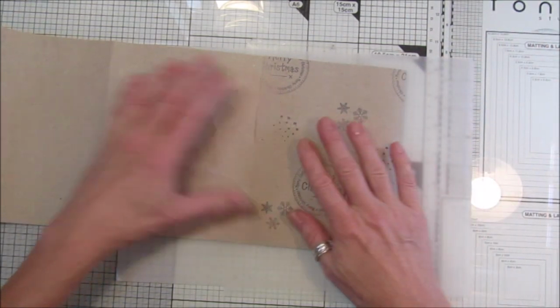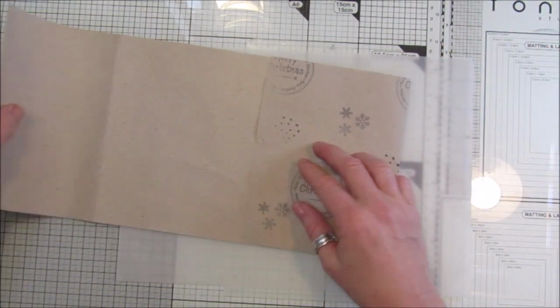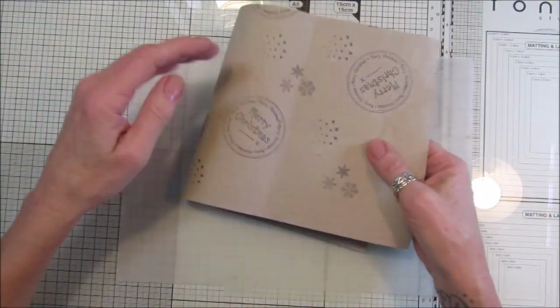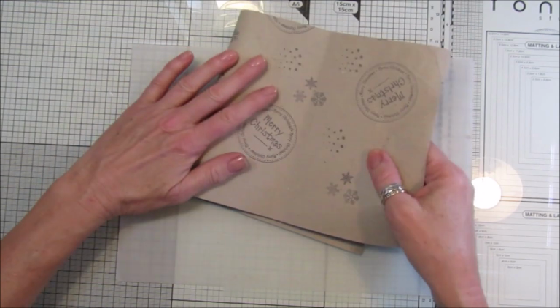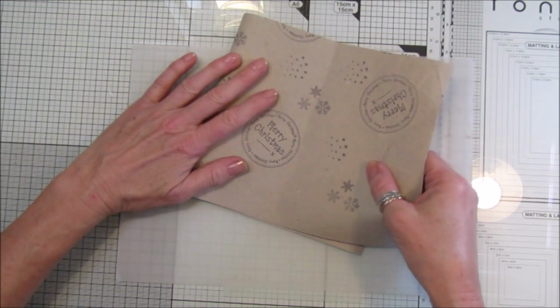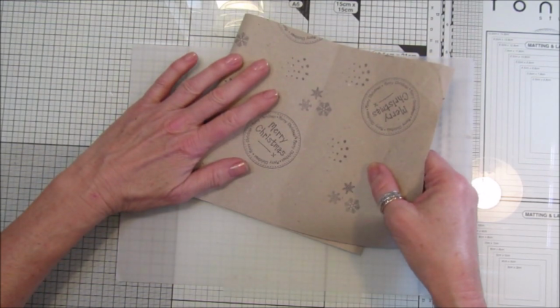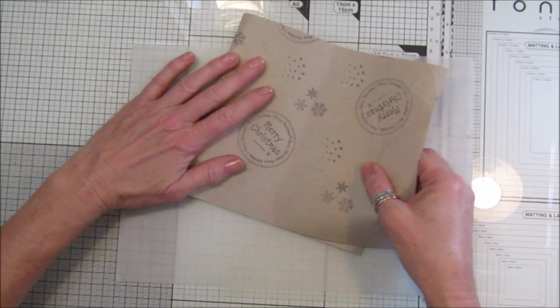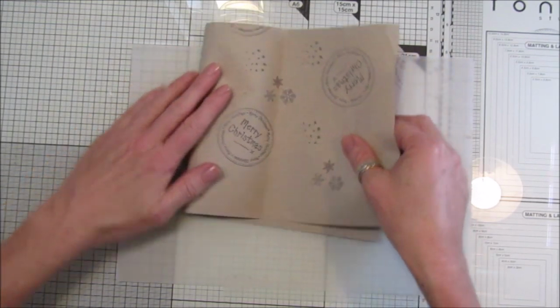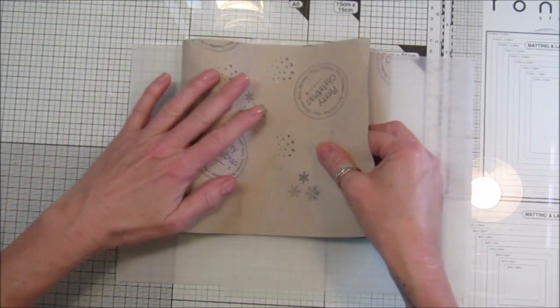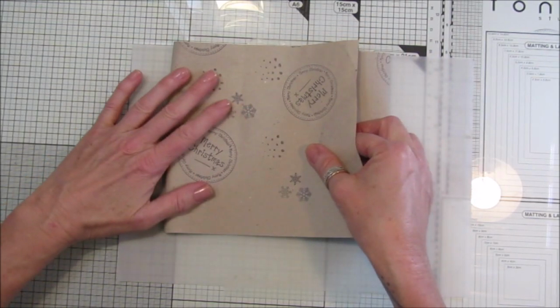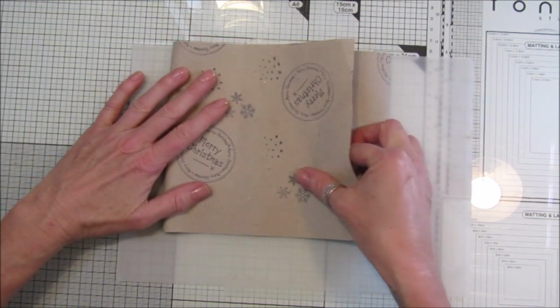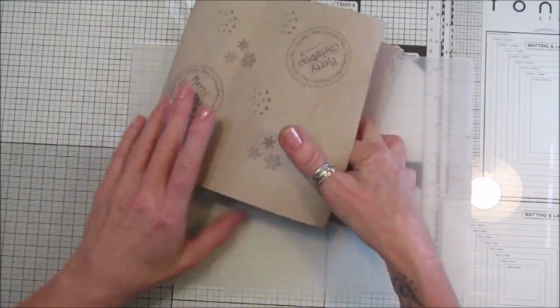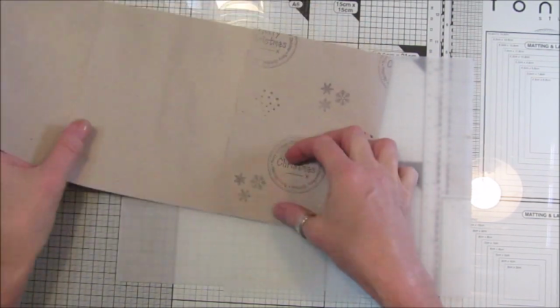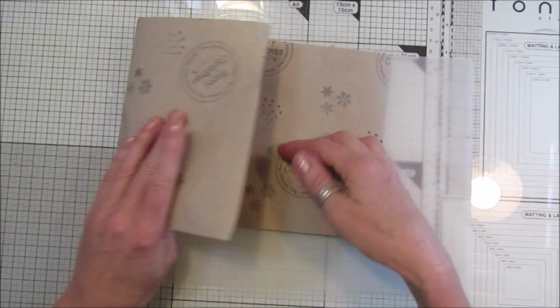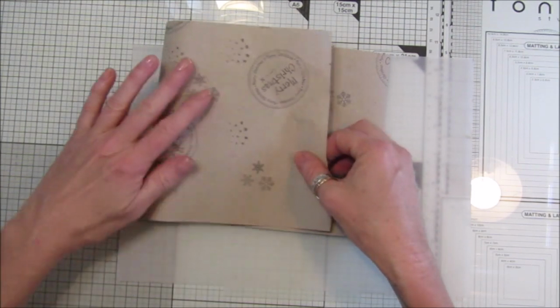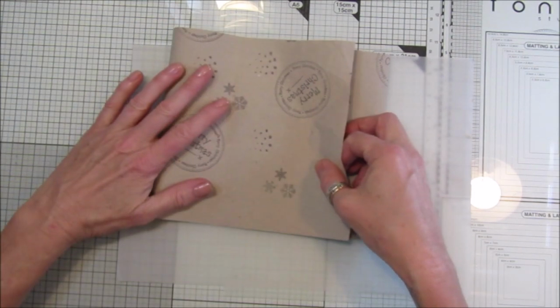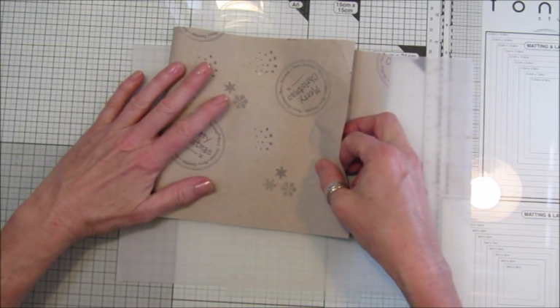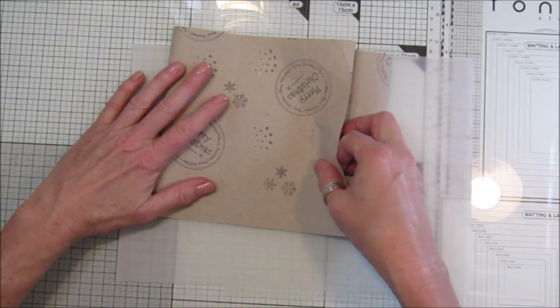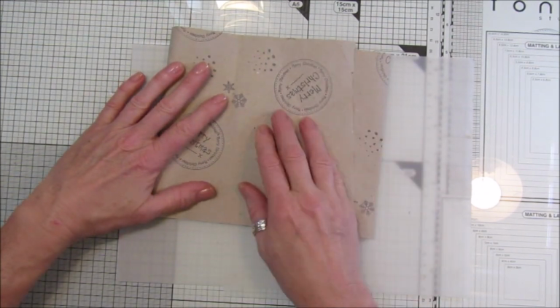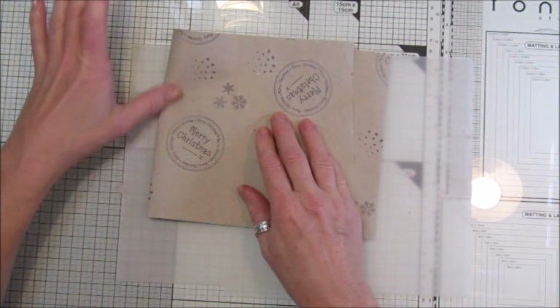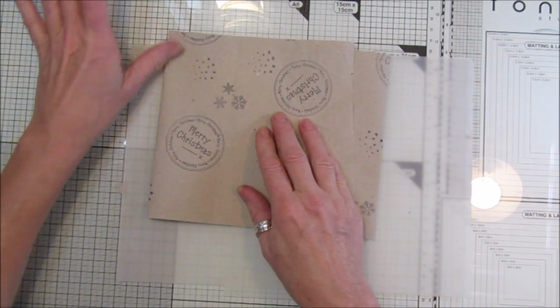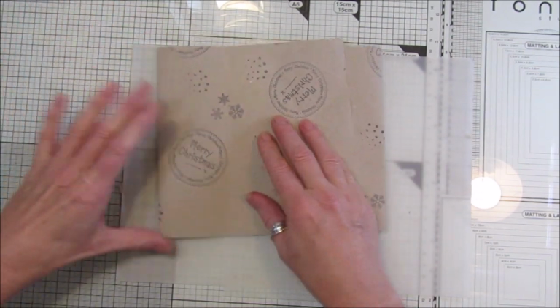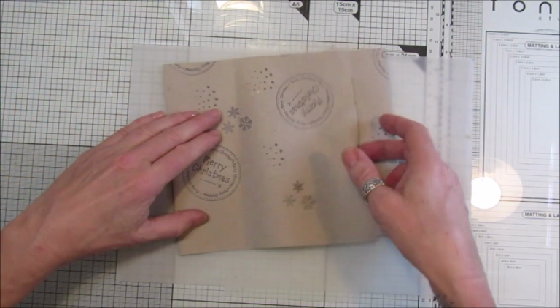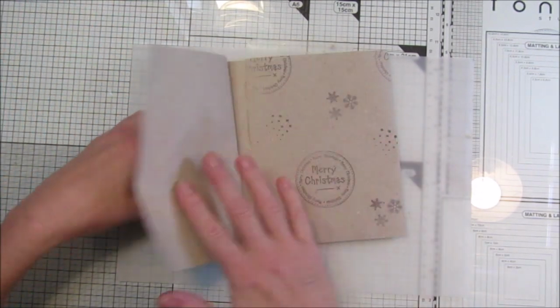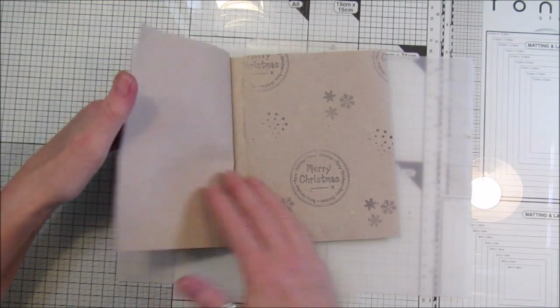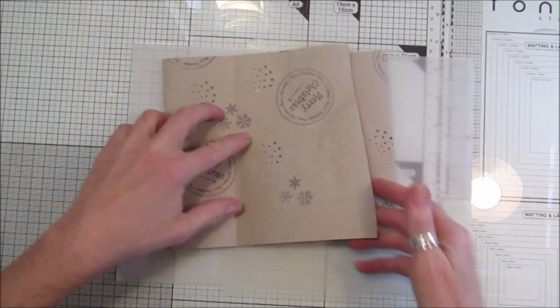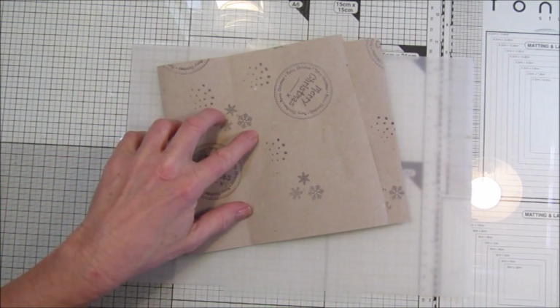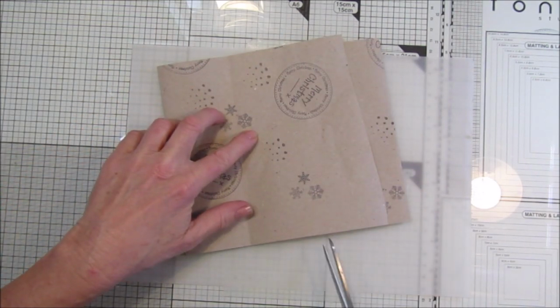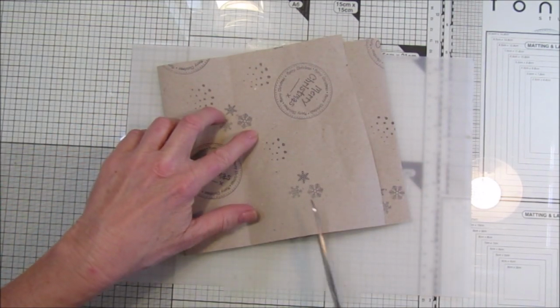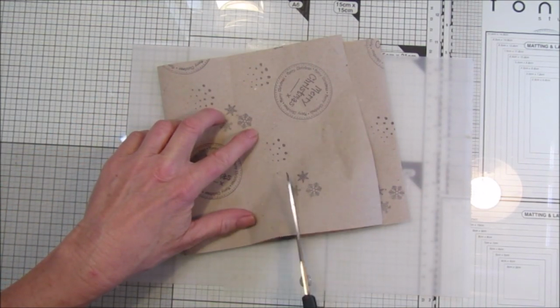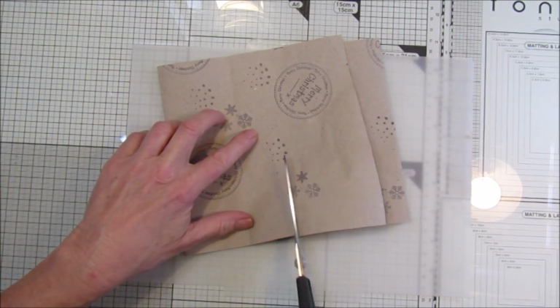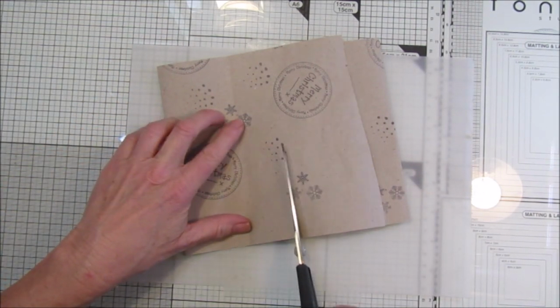I'm going to fold it over like that - I'm going to make quite a big one actually, and cut a little bit off like that.